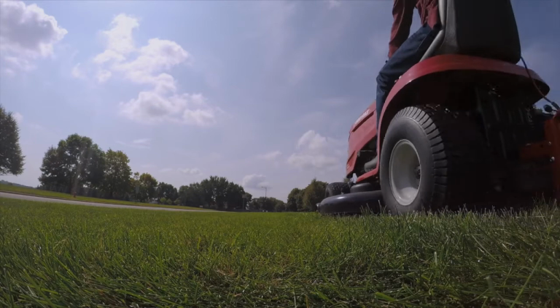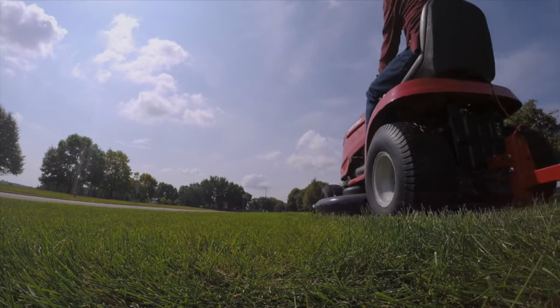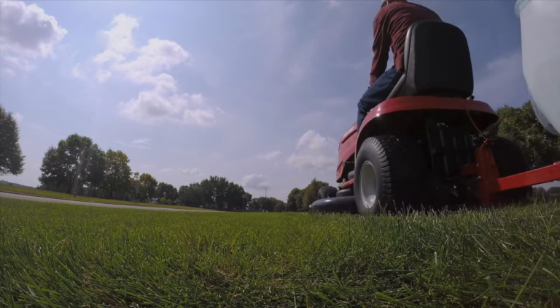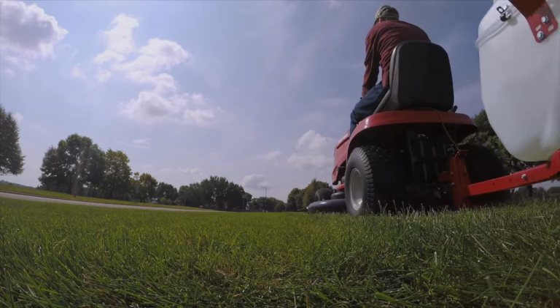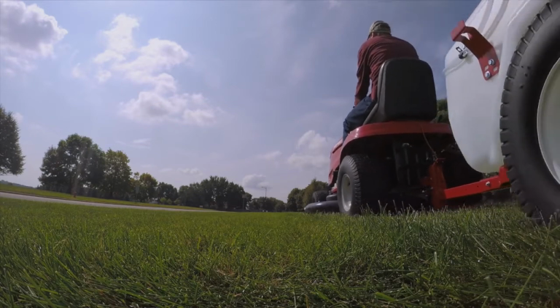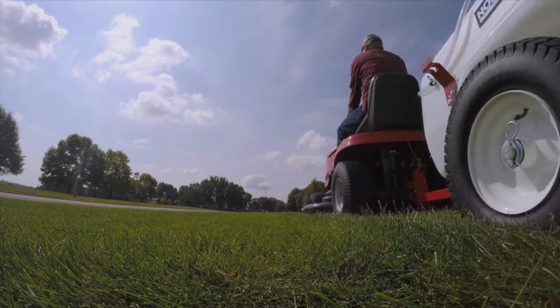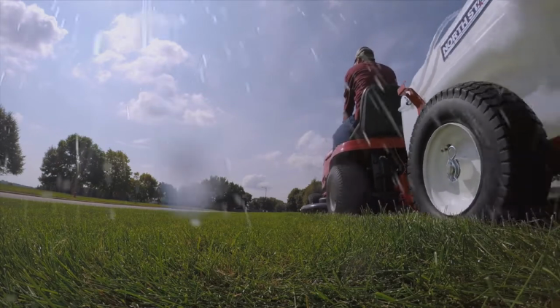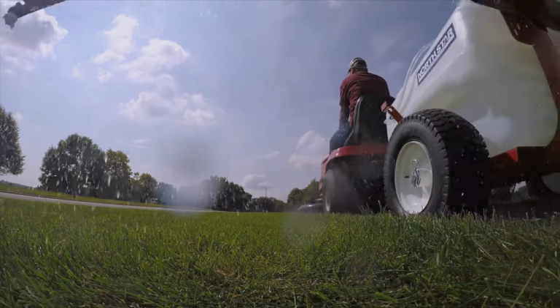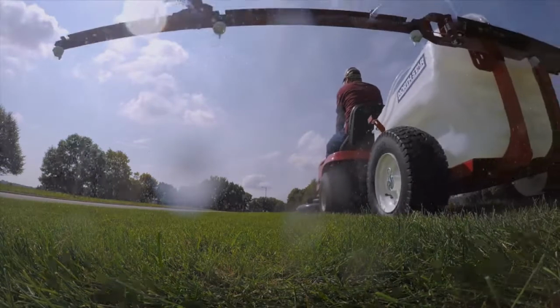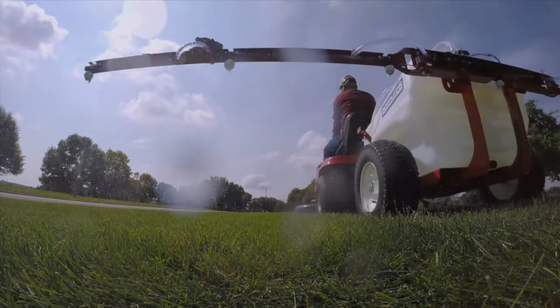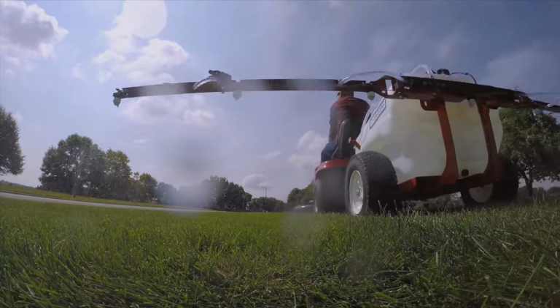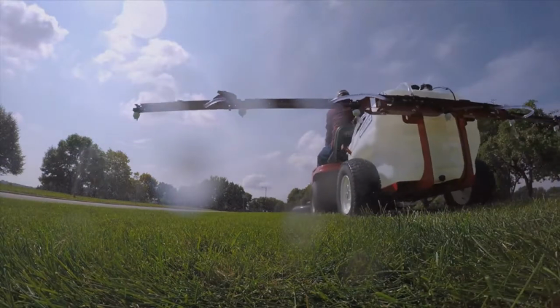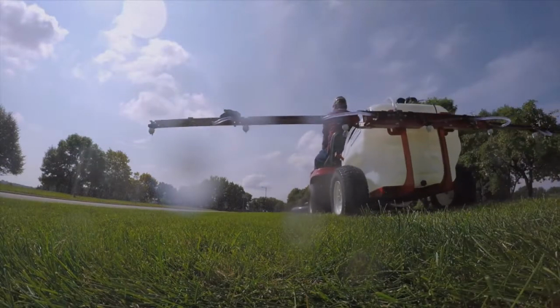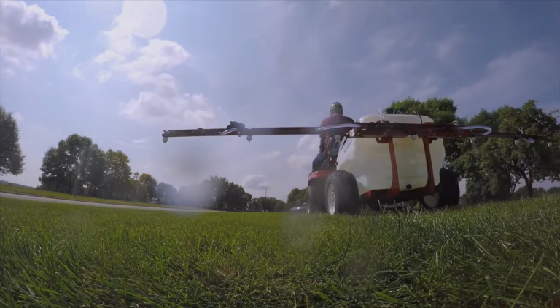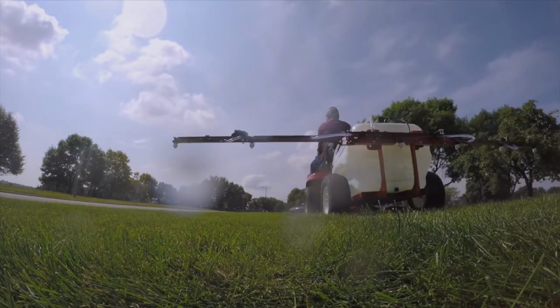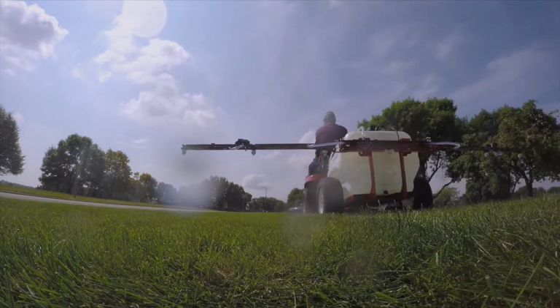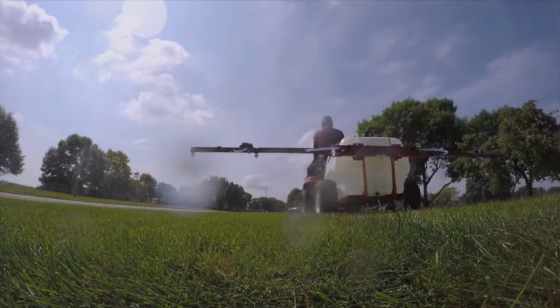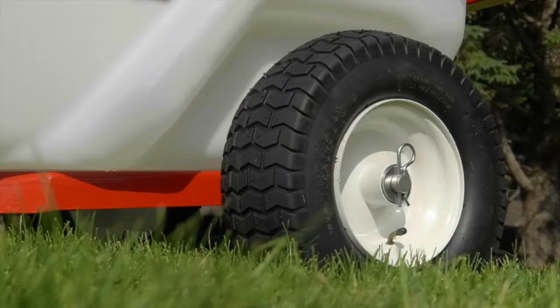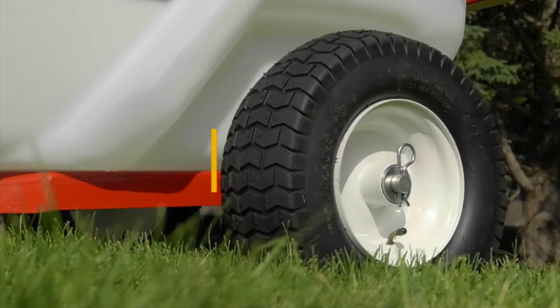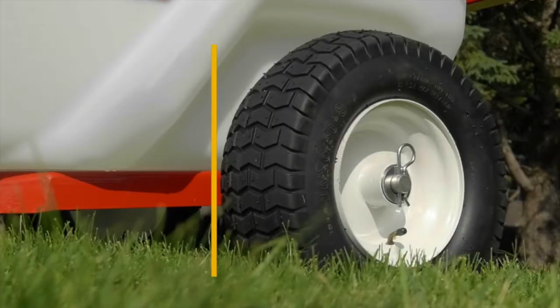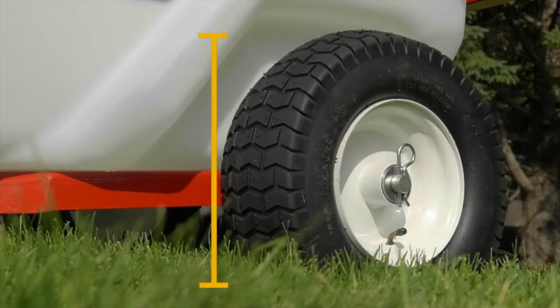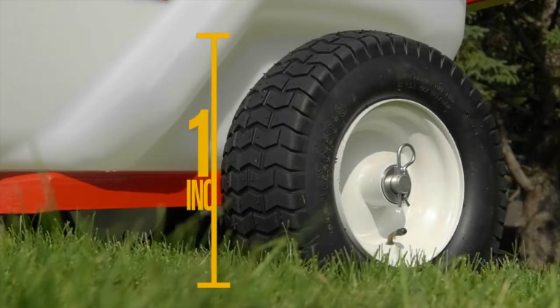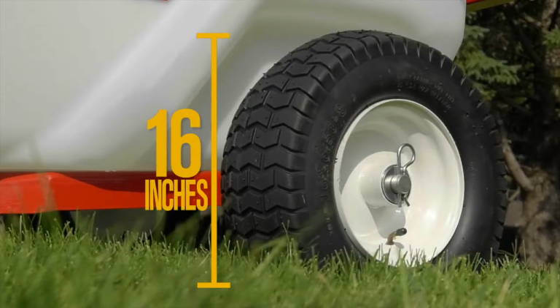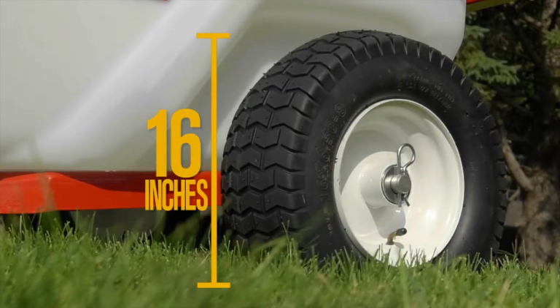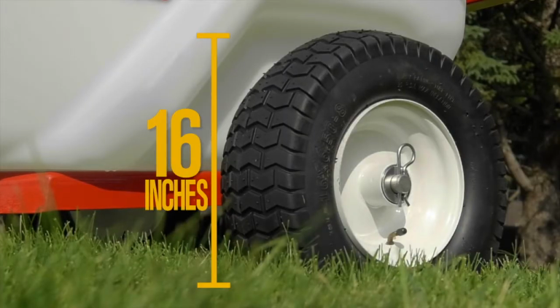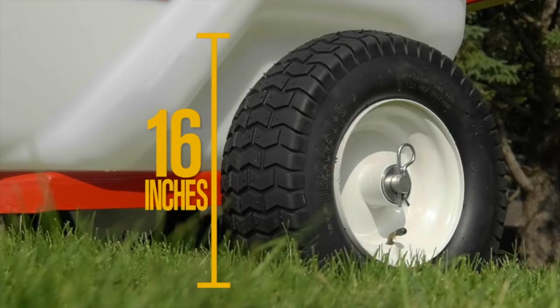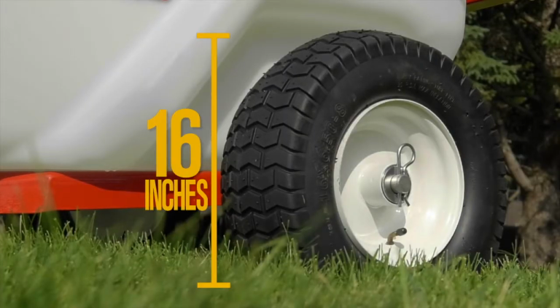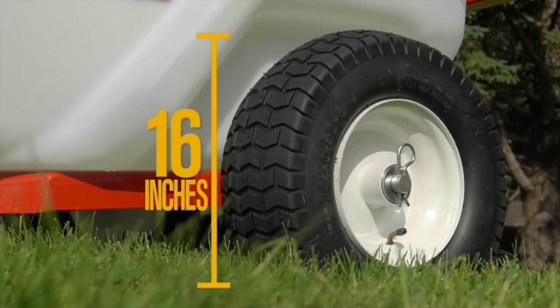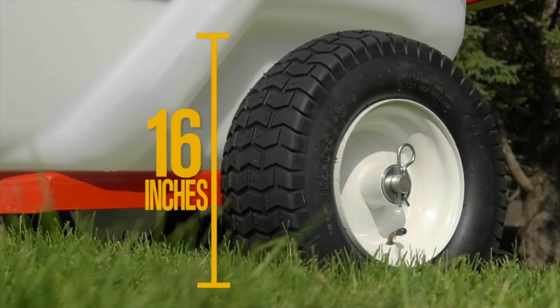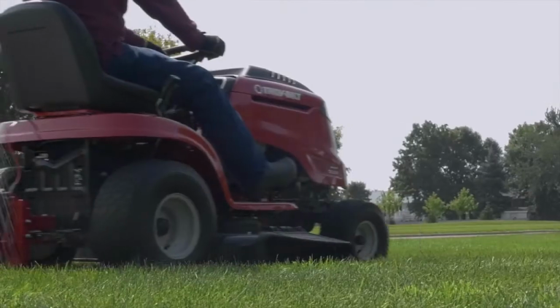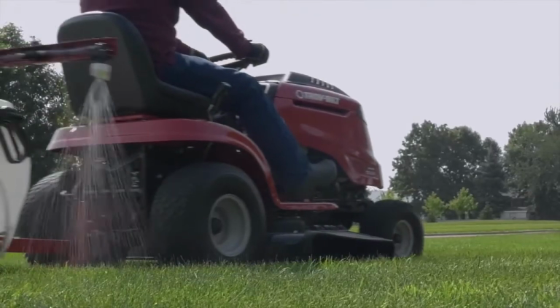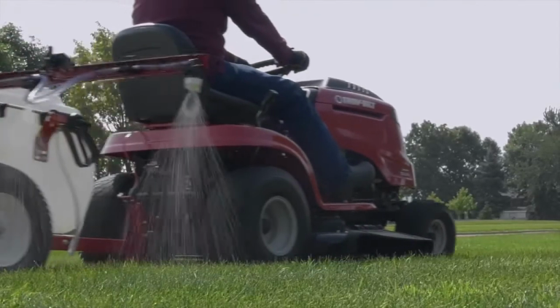Easily tow behind your ATV or lawn and garden tractor on the rugged steel frame with rugged pneumatic wheels that easily handle the toughest terrain.